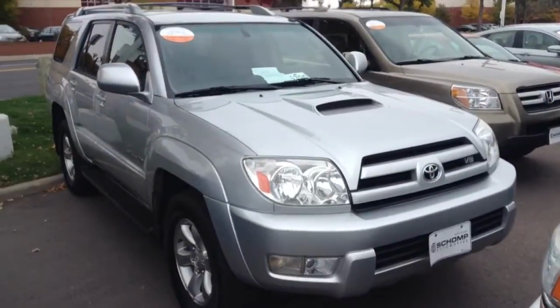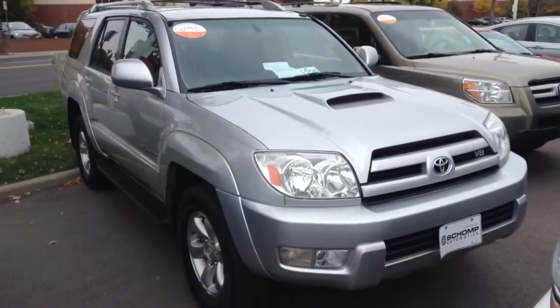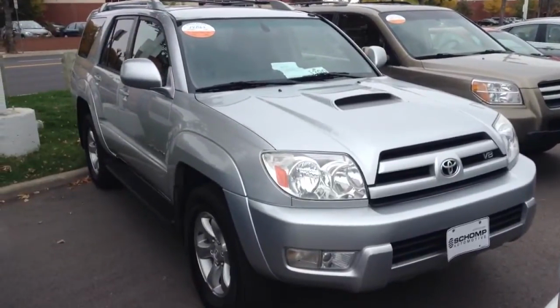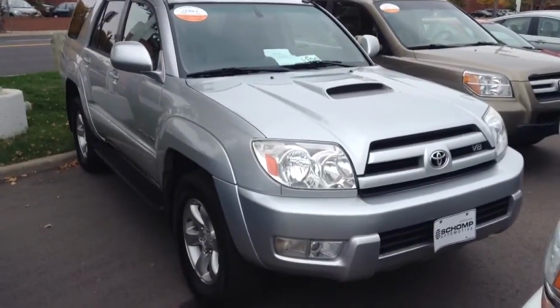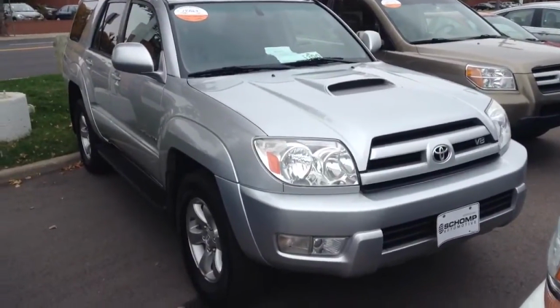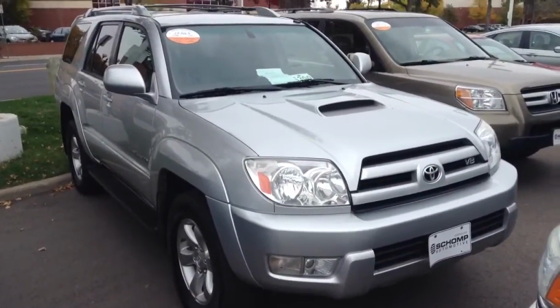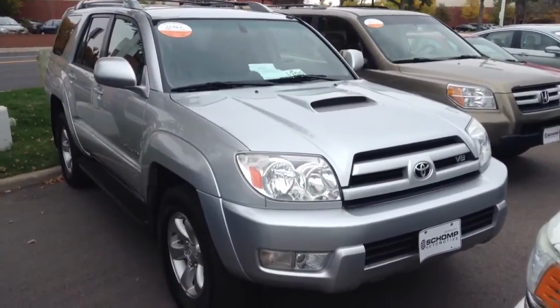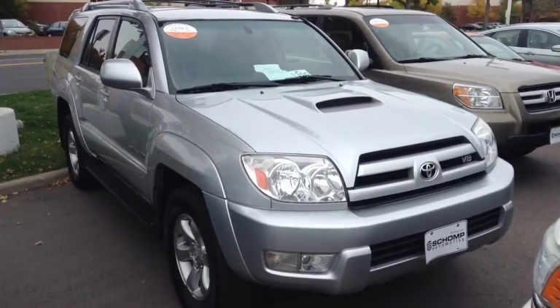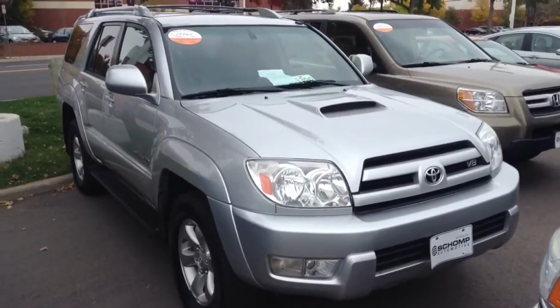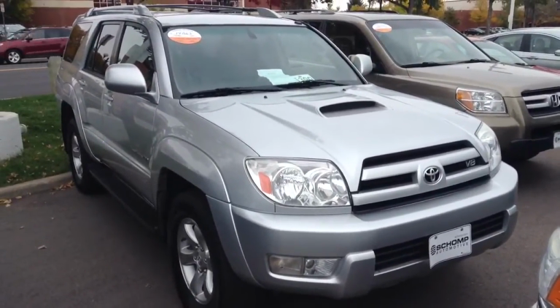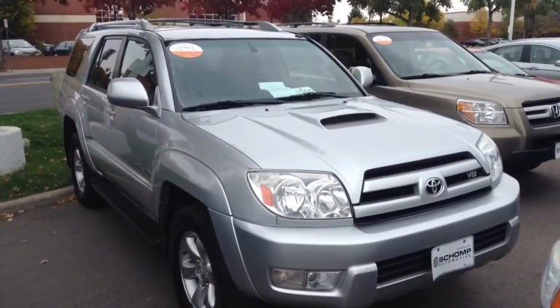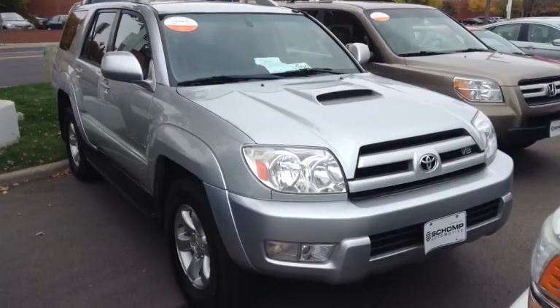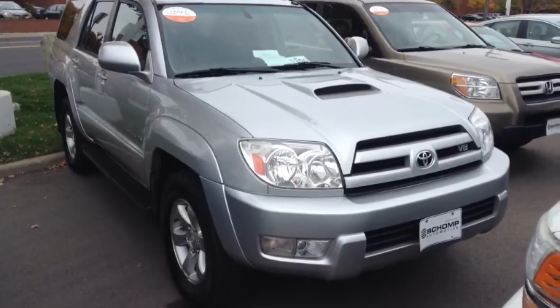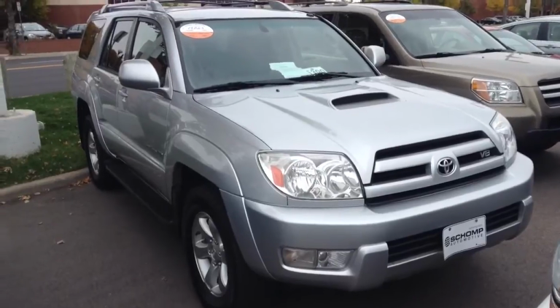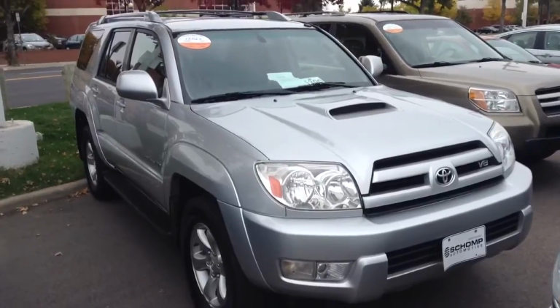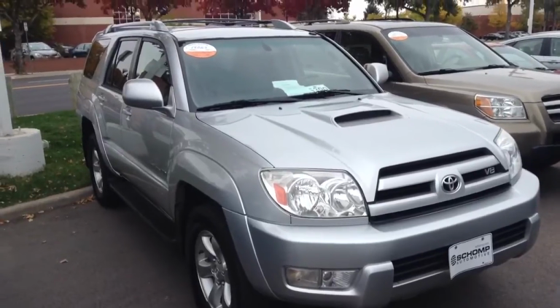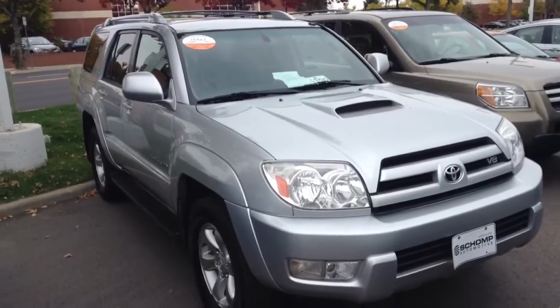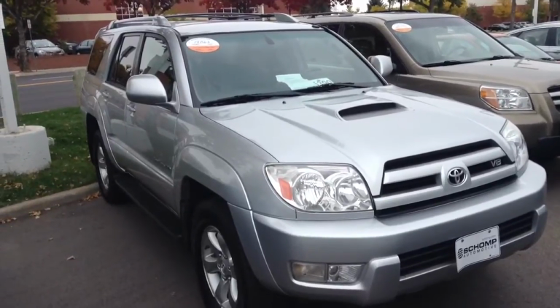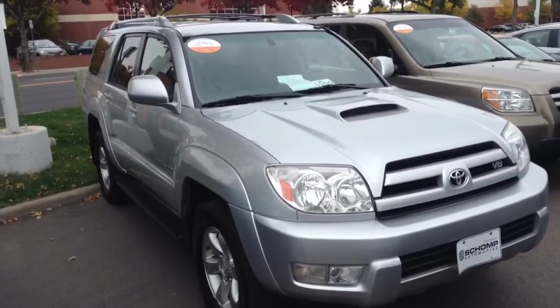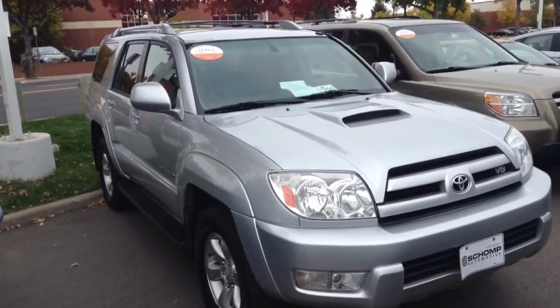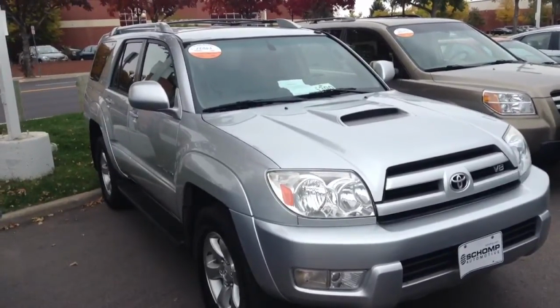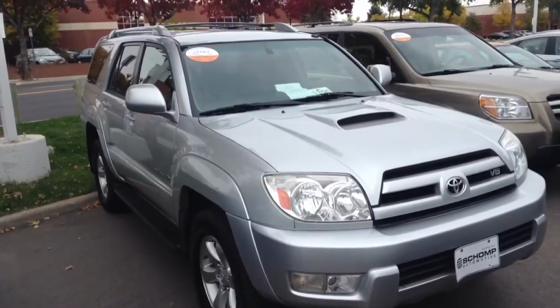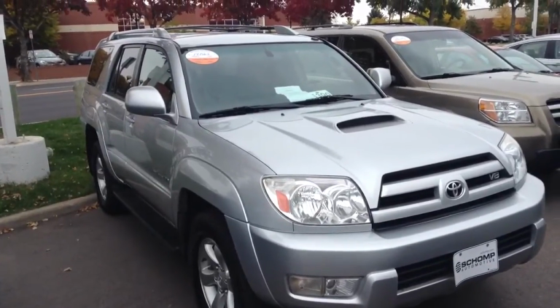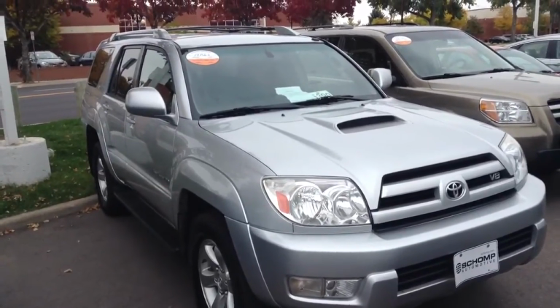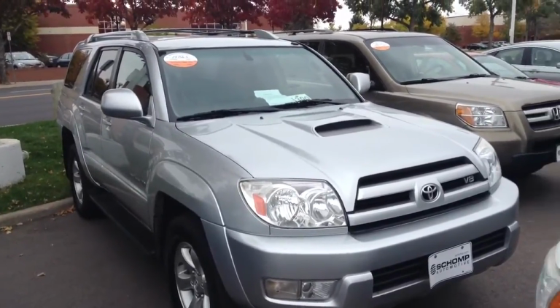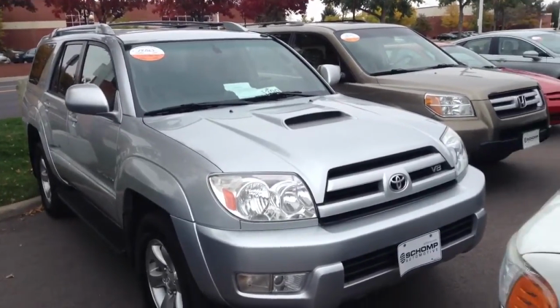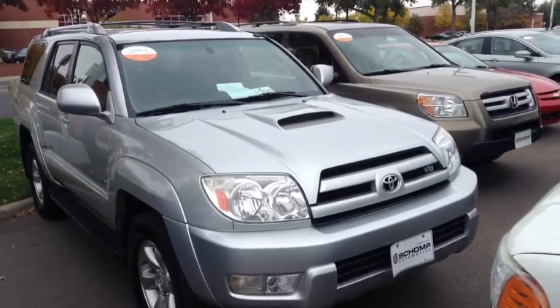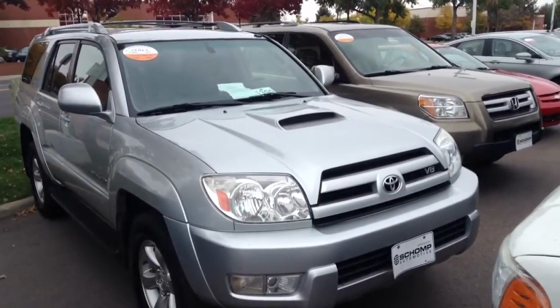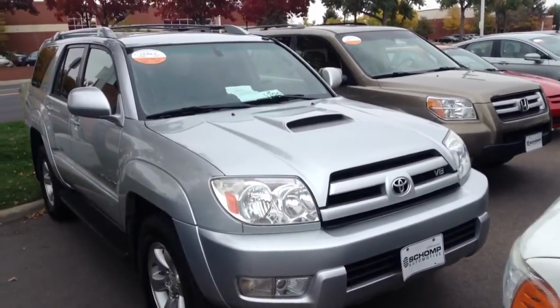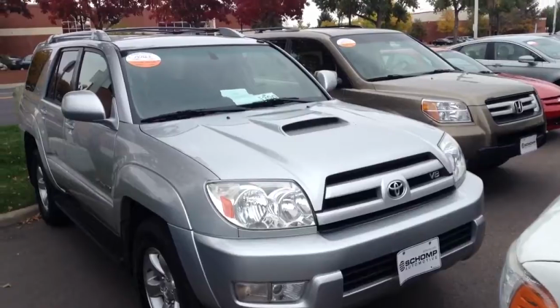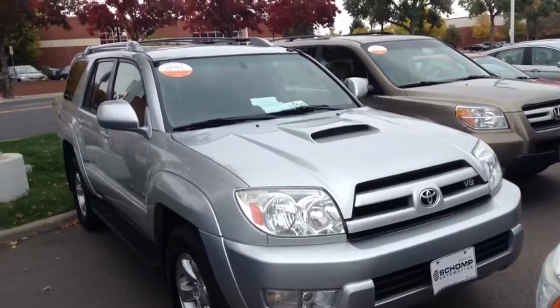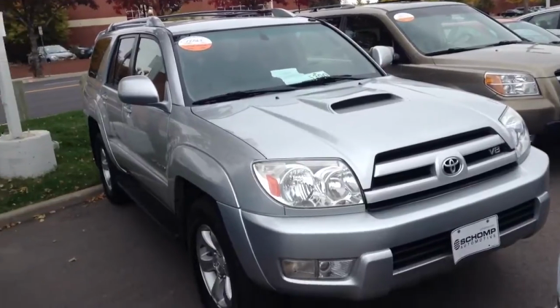Hello, Gary. This is the 2005 Toyota 4Runner that you called about. I wanted to get you a visual of it. As you can see, it is the V8.